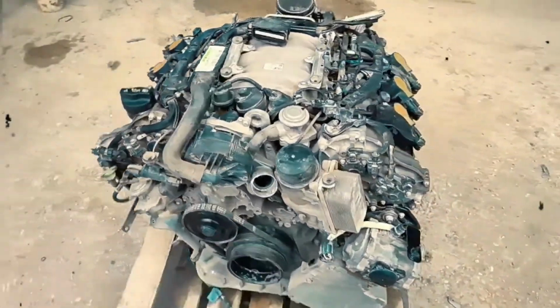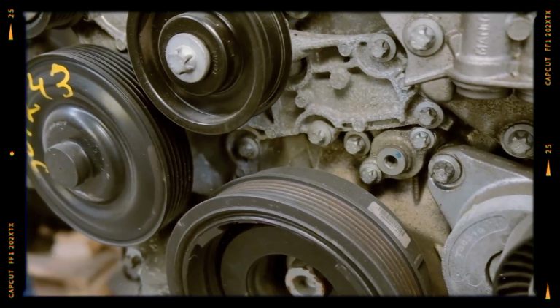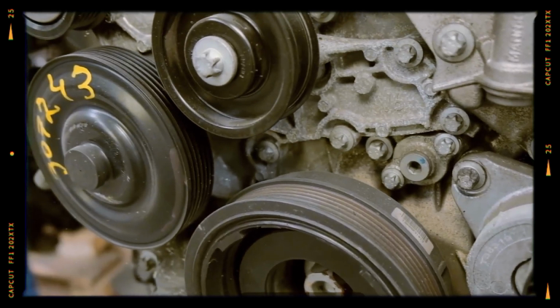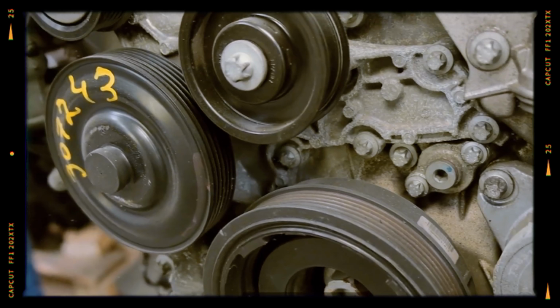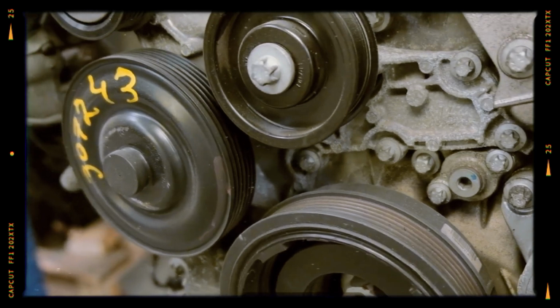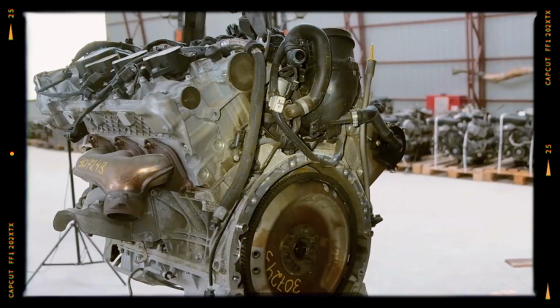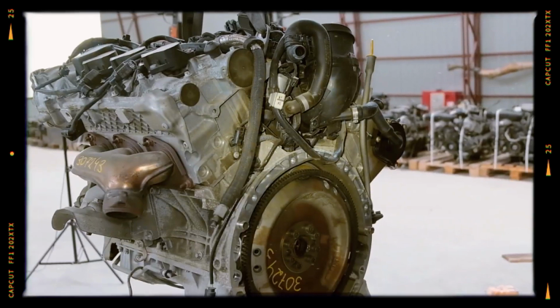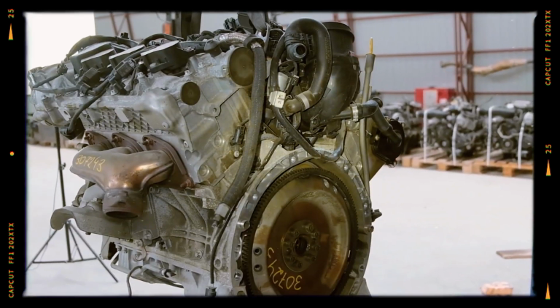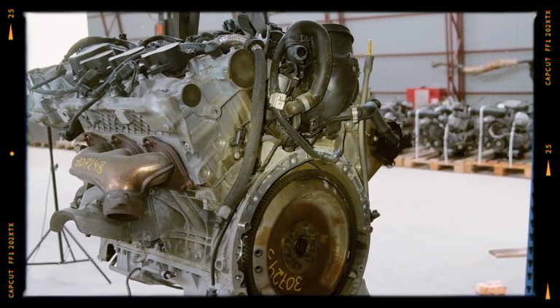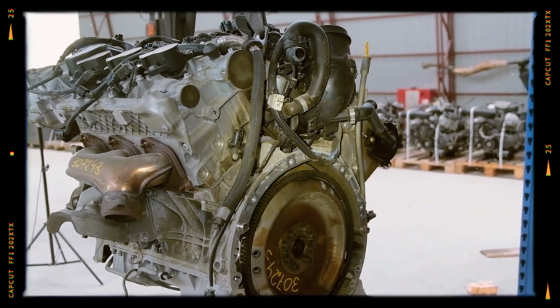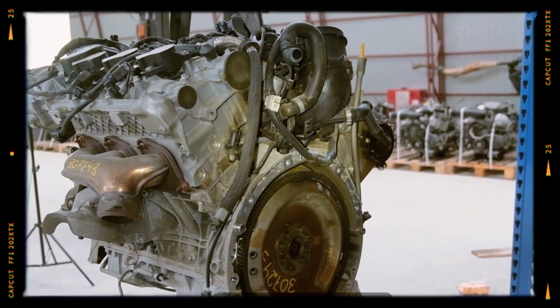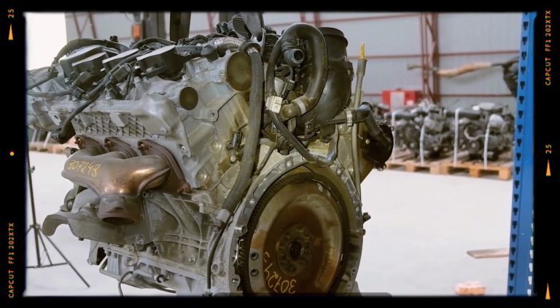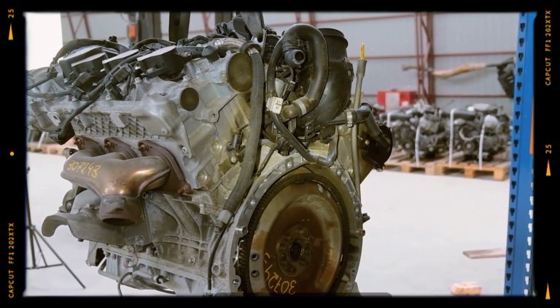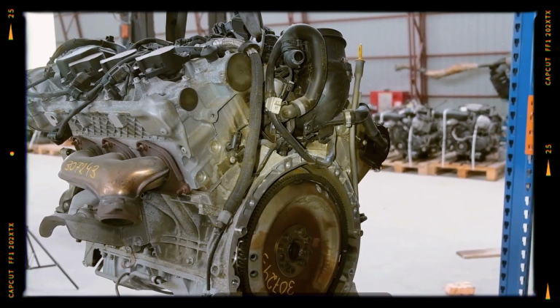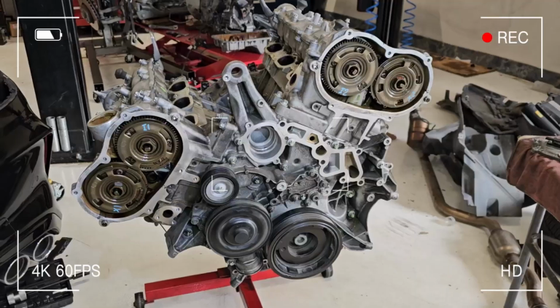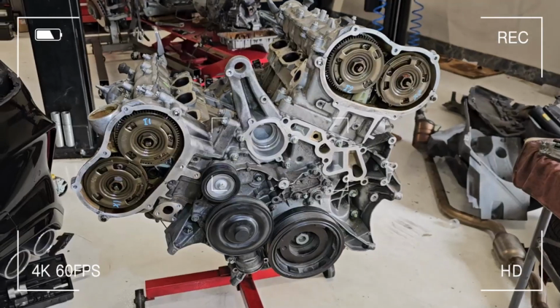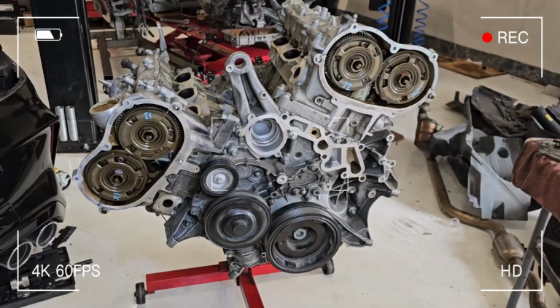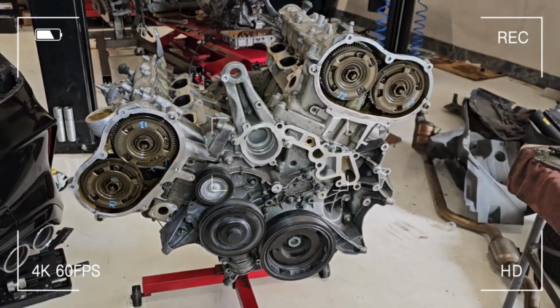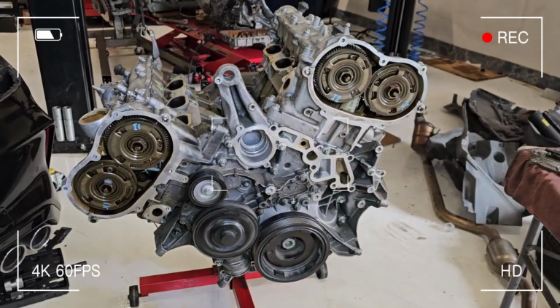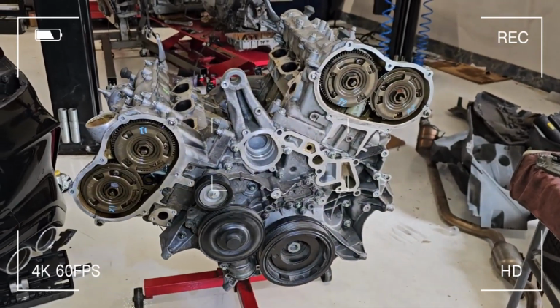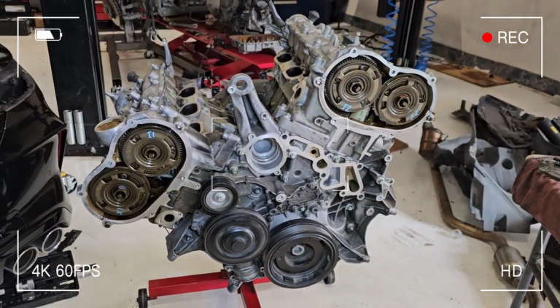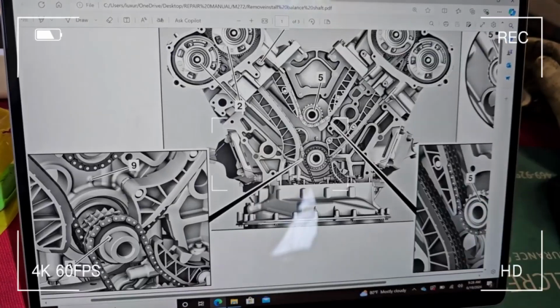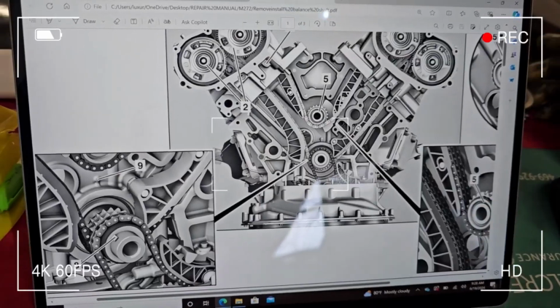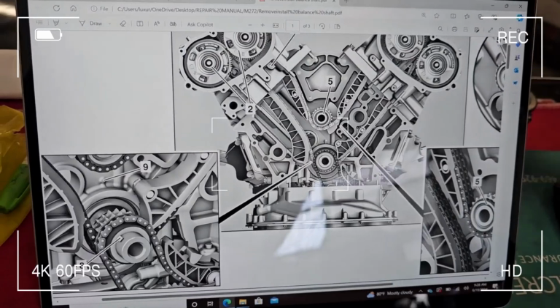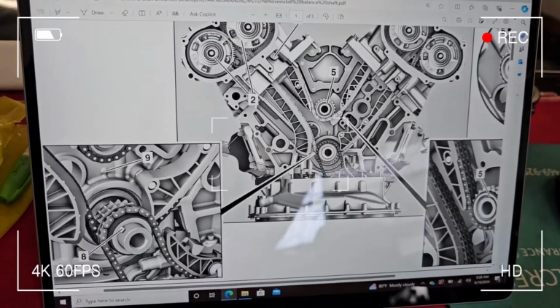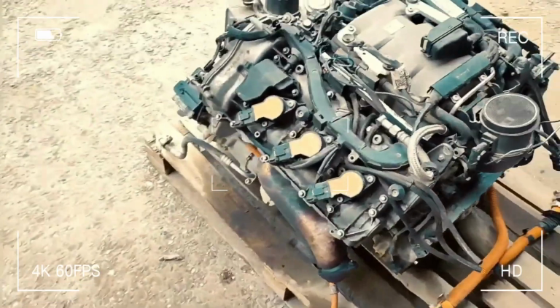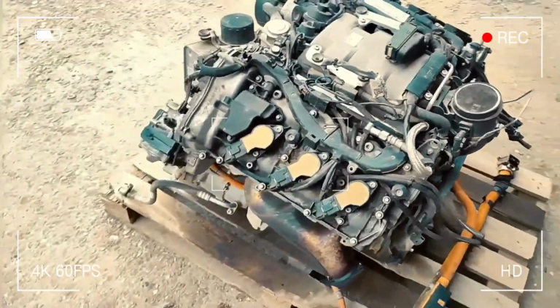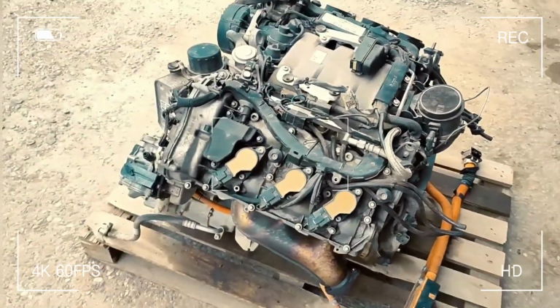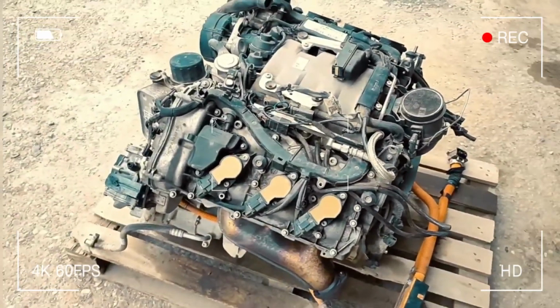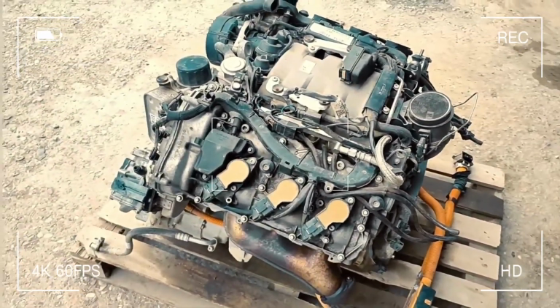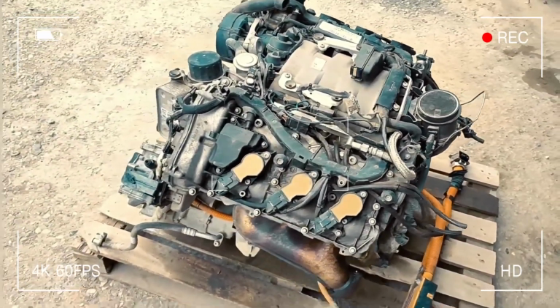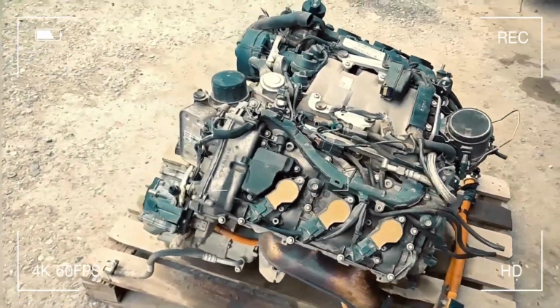But while the engine delivered on performance and innovation, it also brought a number of reliability concerns that owners should know about. In this video, we'll break down the design, common problems and long-term reliability of the M272 engine.